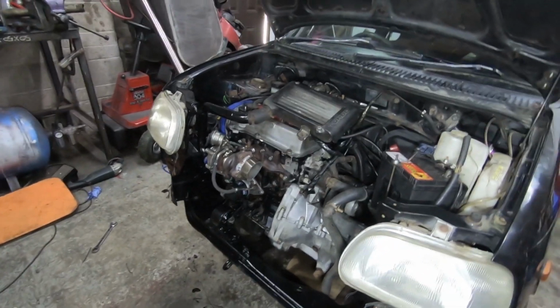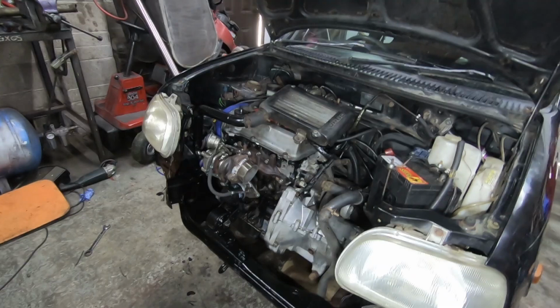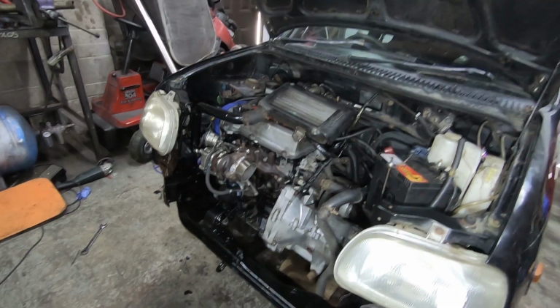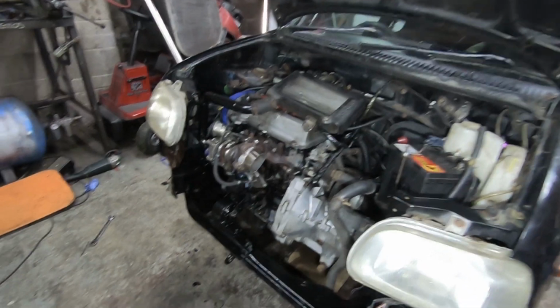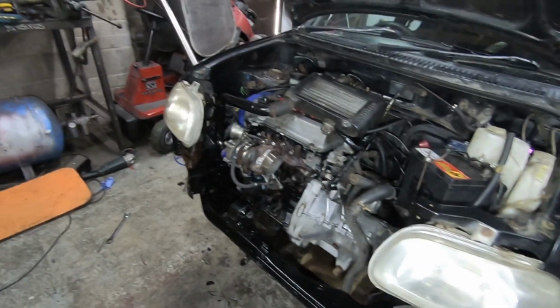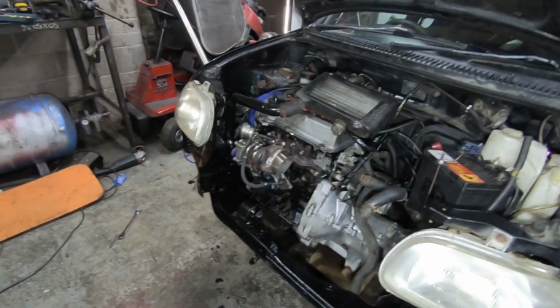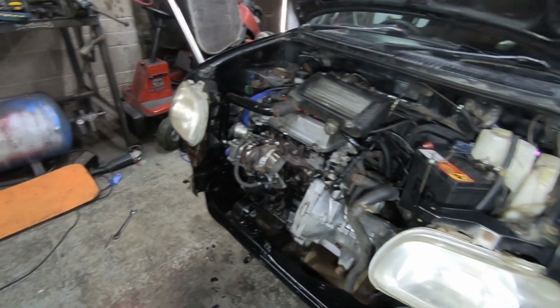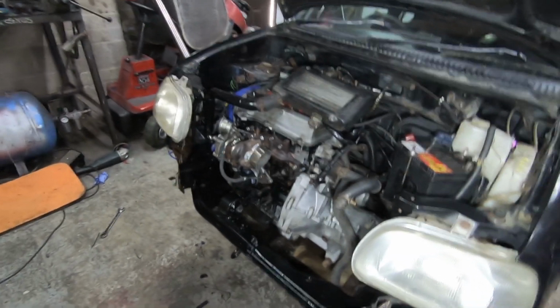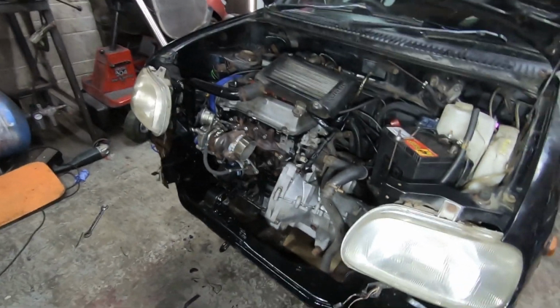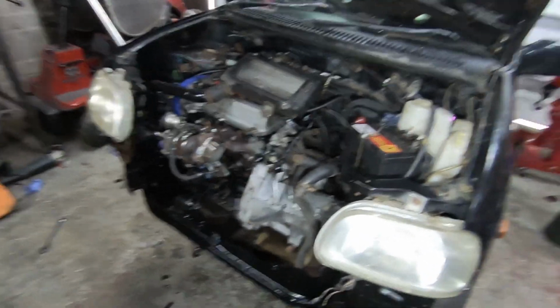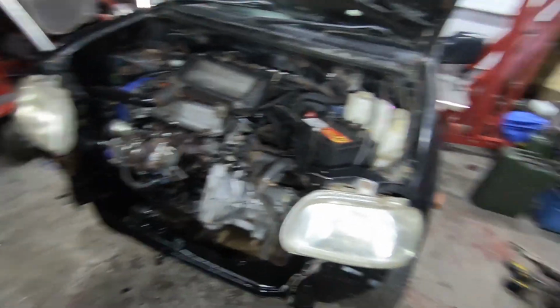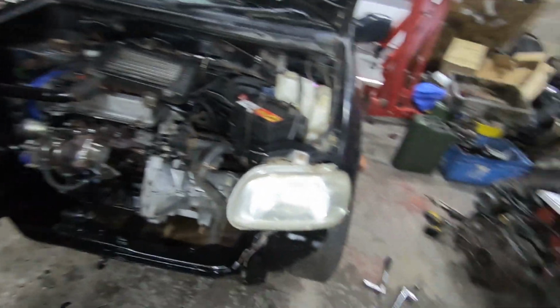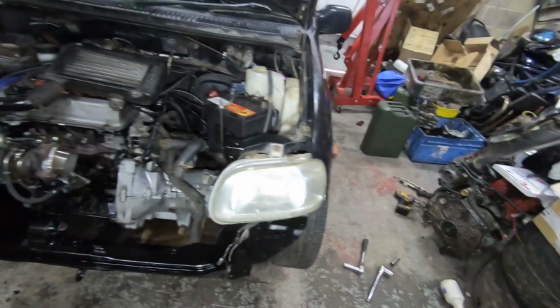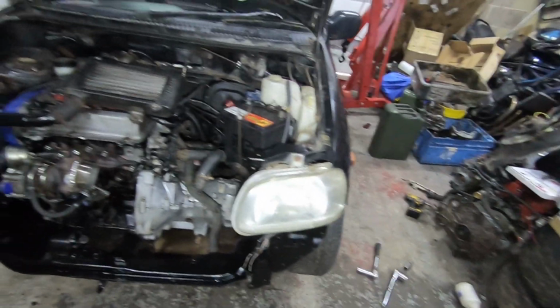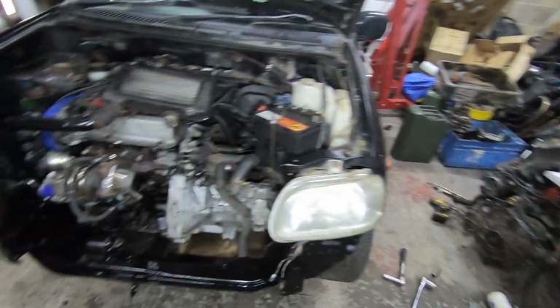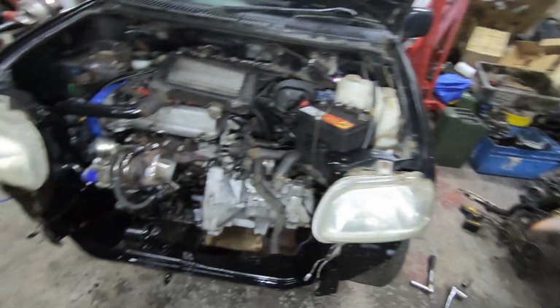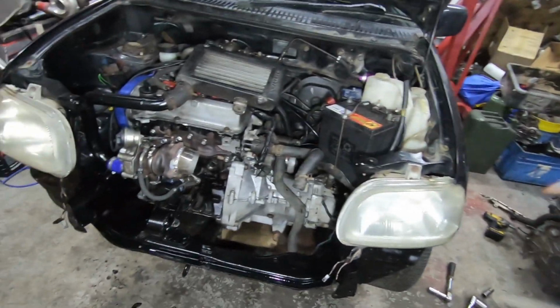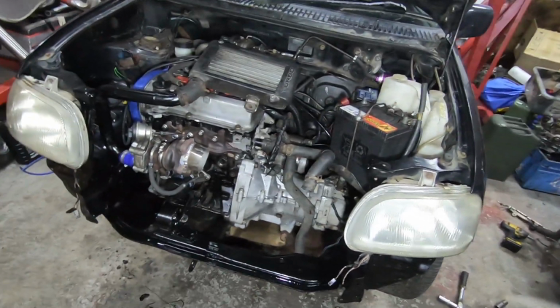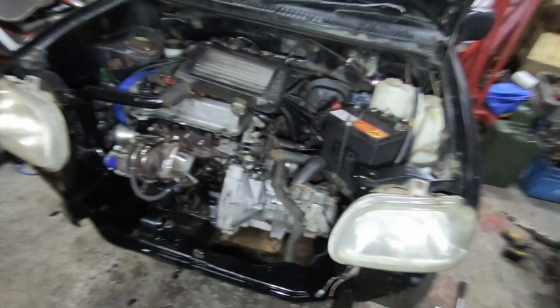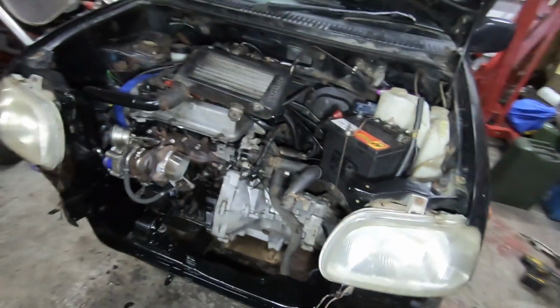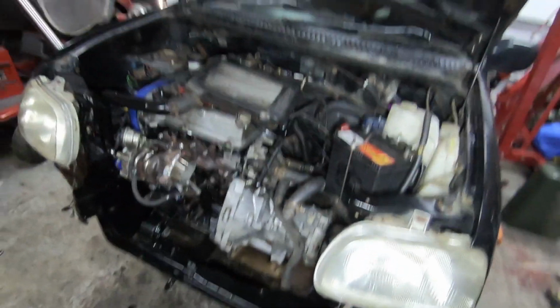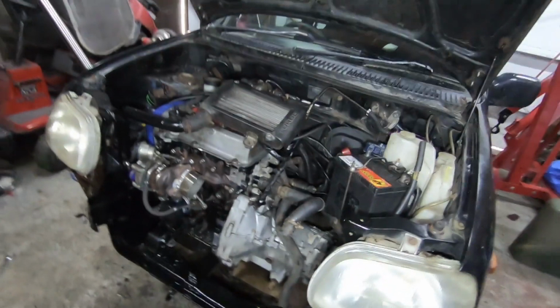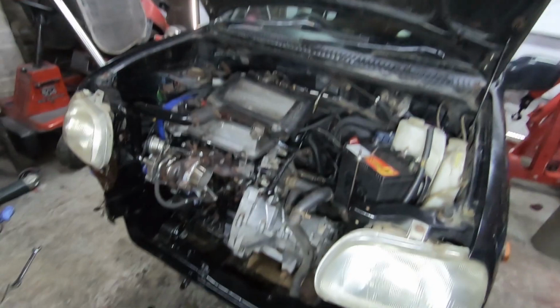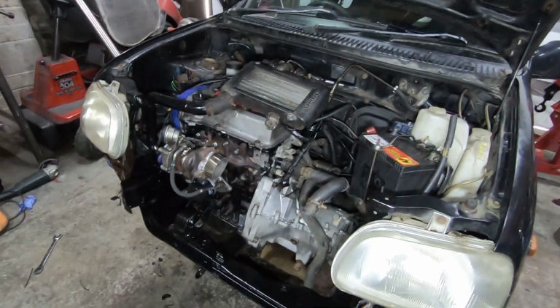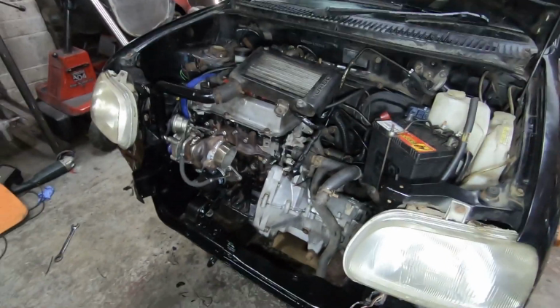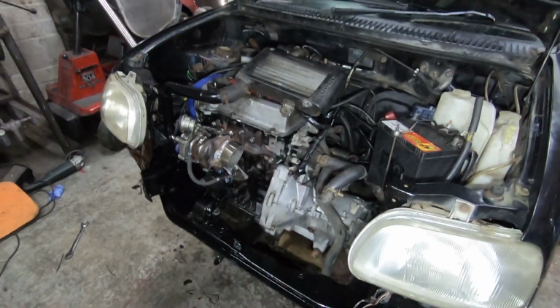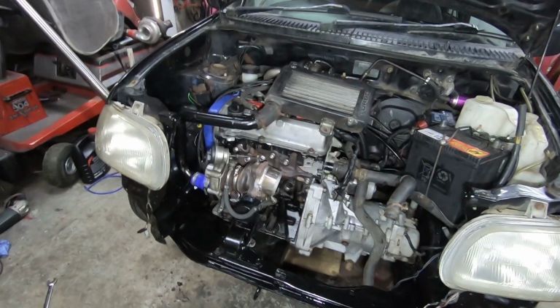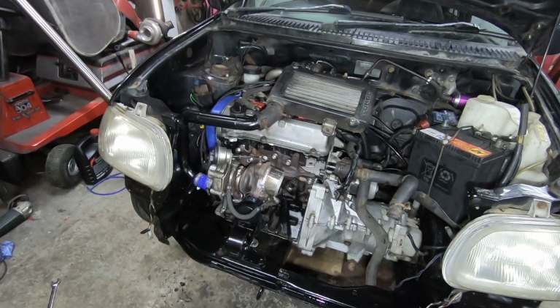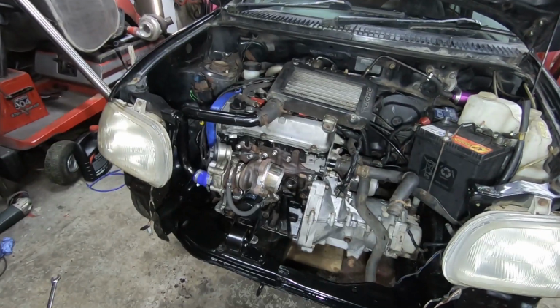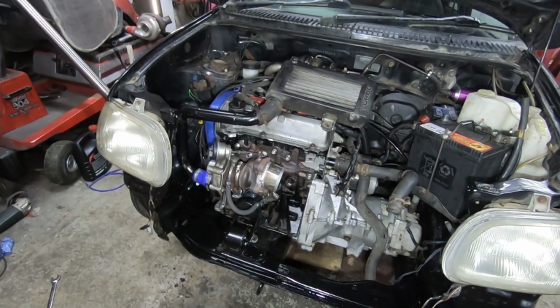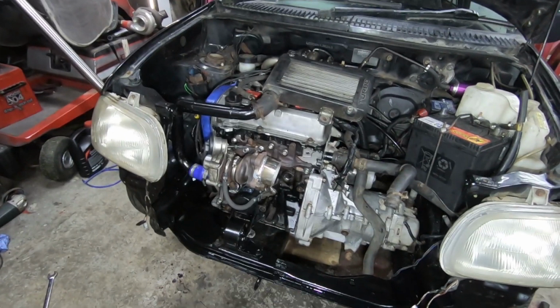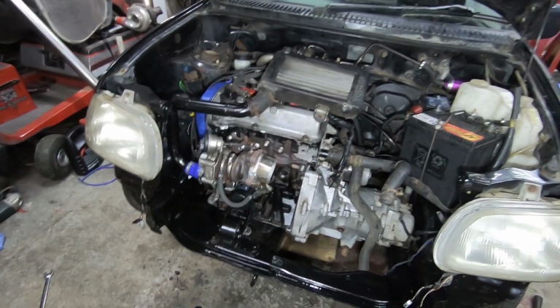Axles and everything are in. Just need to put the radiator in, fill up the coolant system, make sure there's no leaks, and we'll see if we can get this thing started.